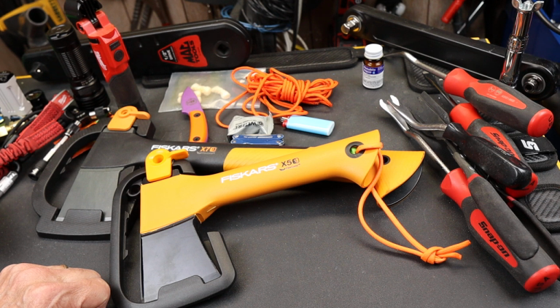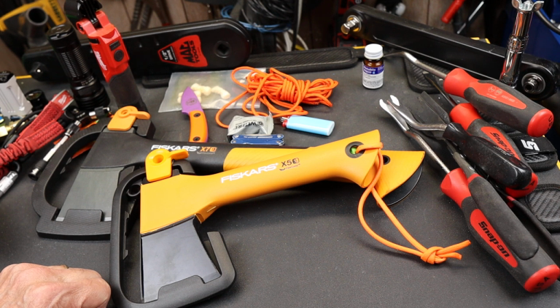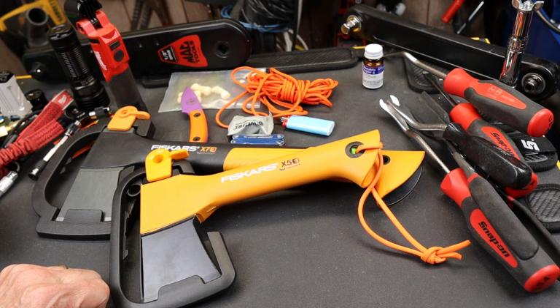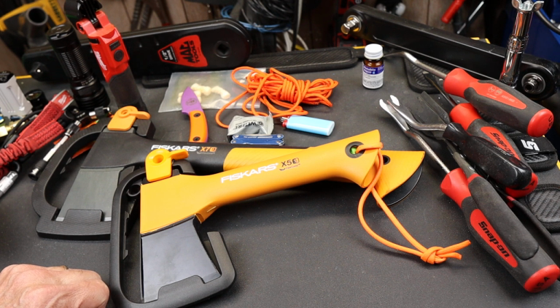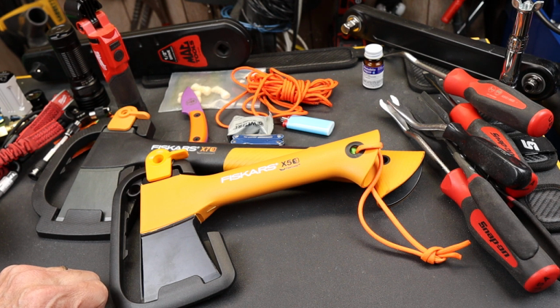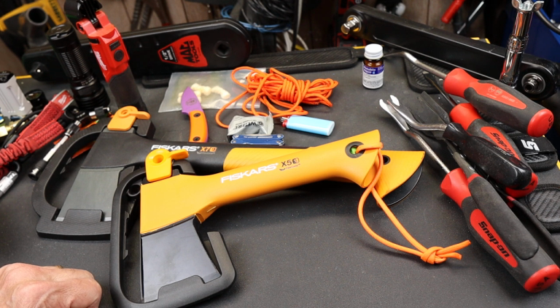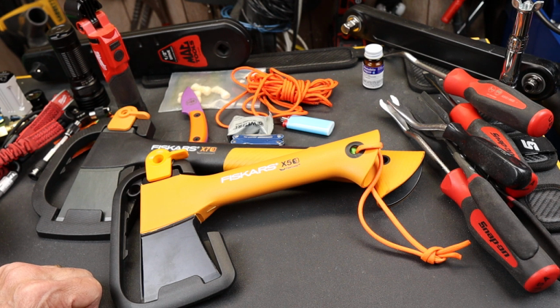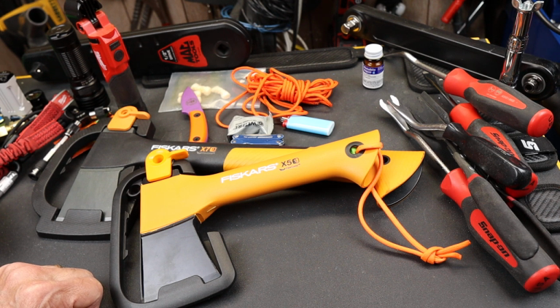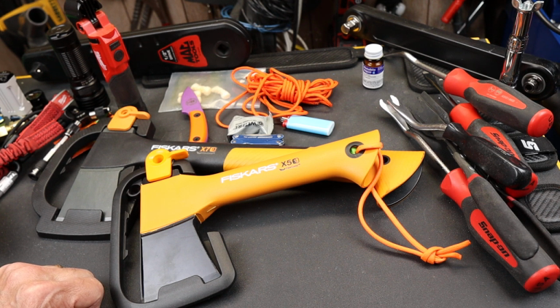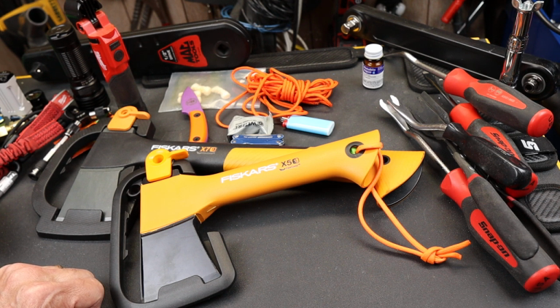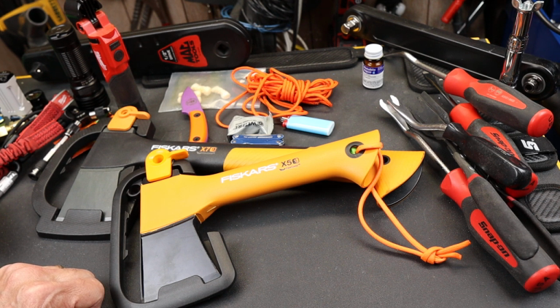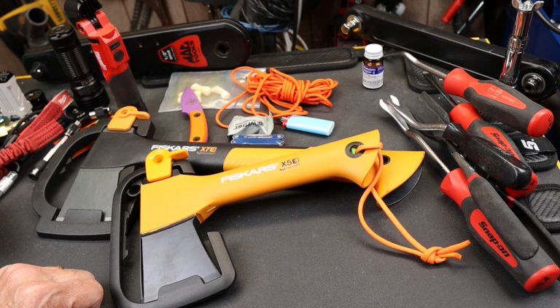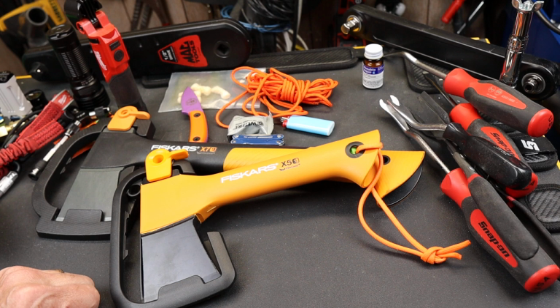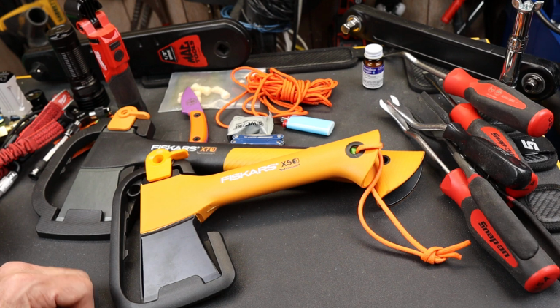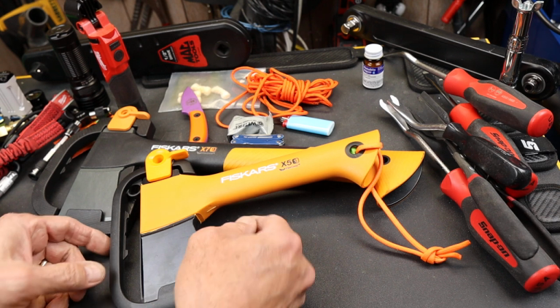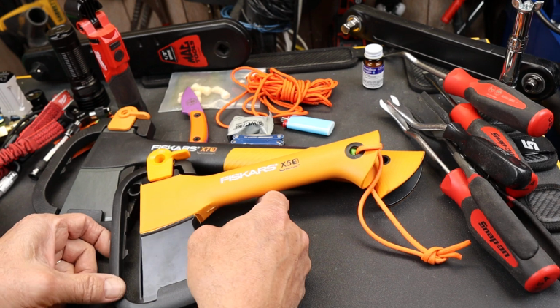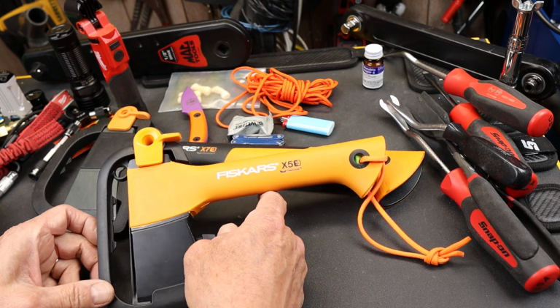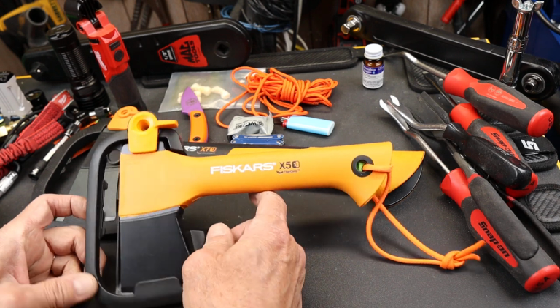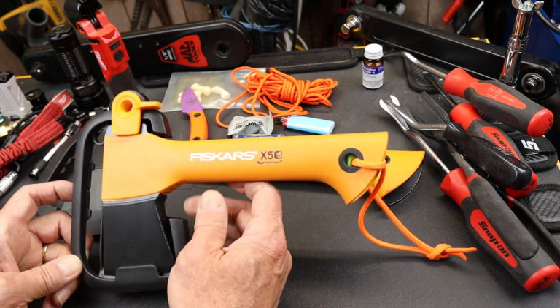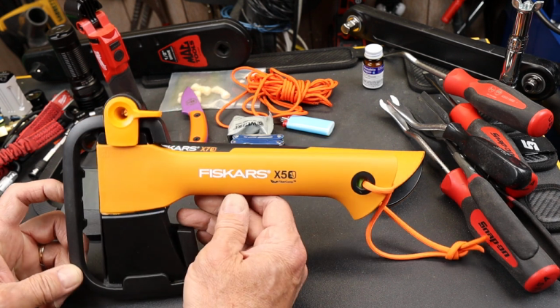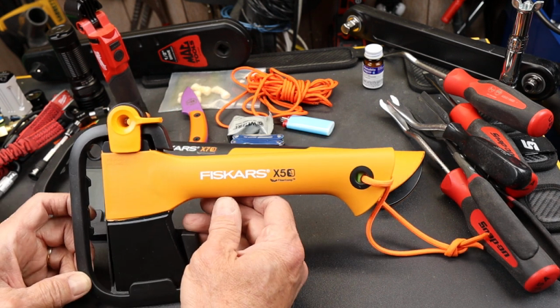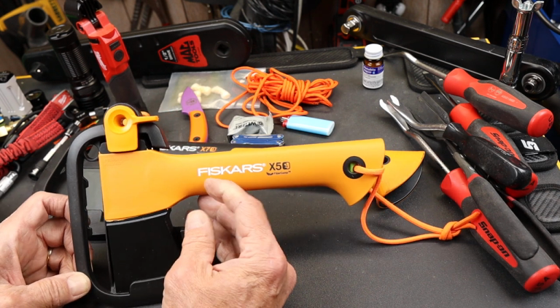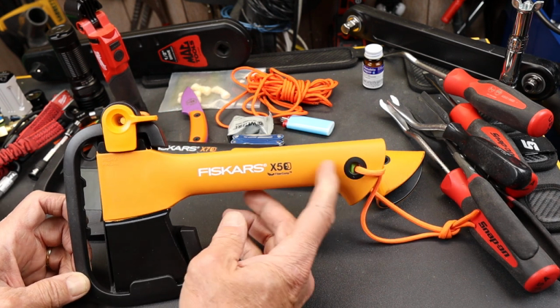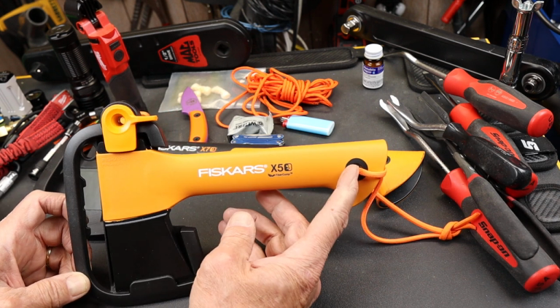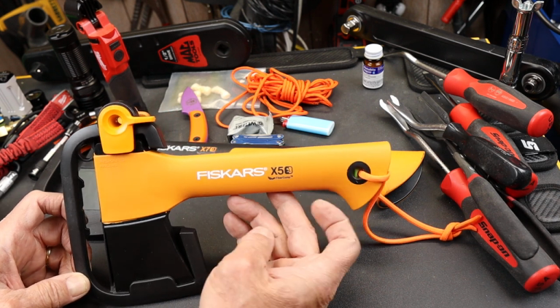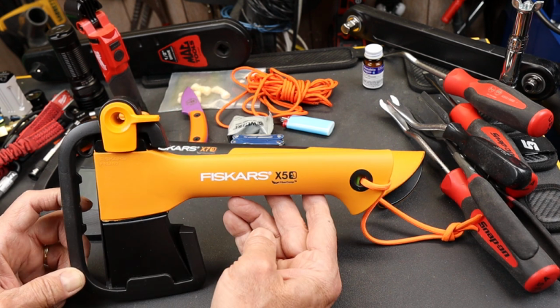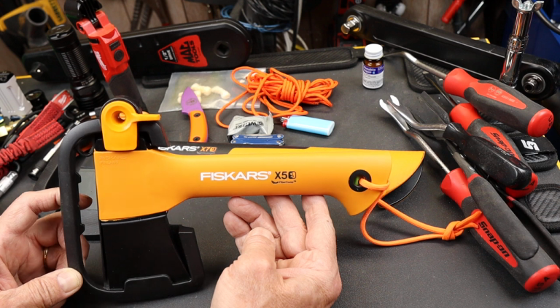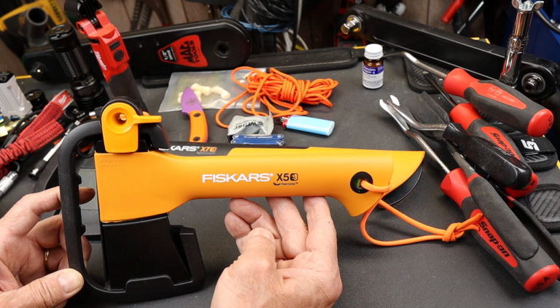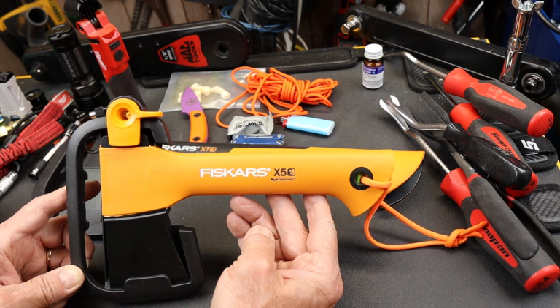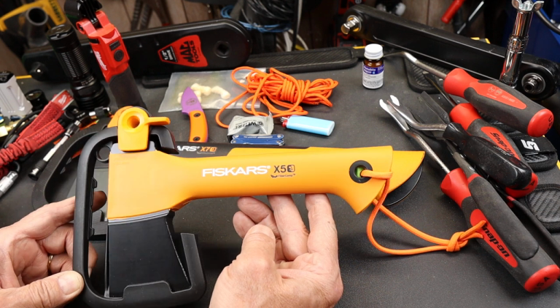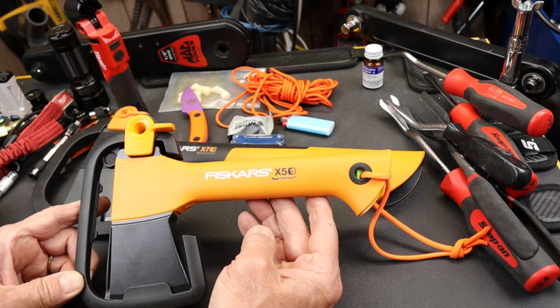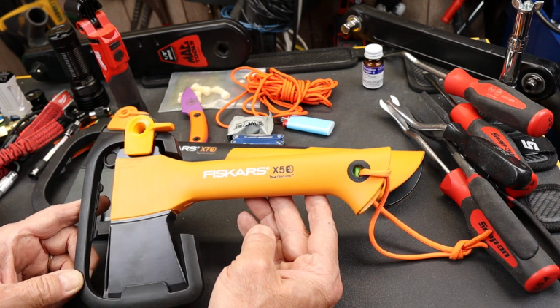Howdy folks, Doc here with Last Best Tool. This is a project I've wanted to work on for quite a while, and that's building a survival kit inside the handle of a Fiskars X5 hatchet.